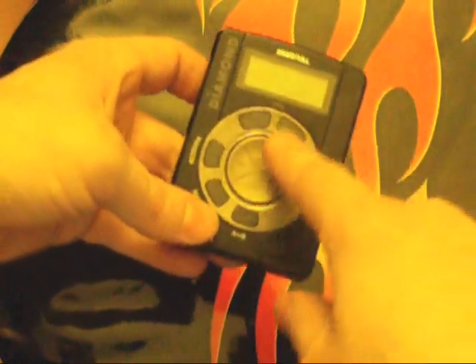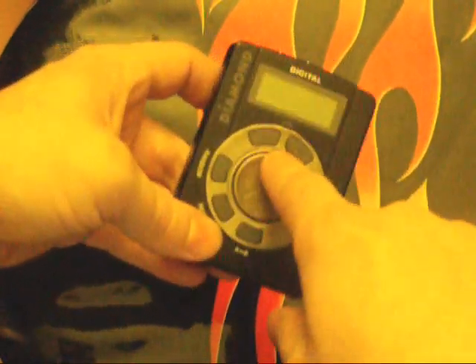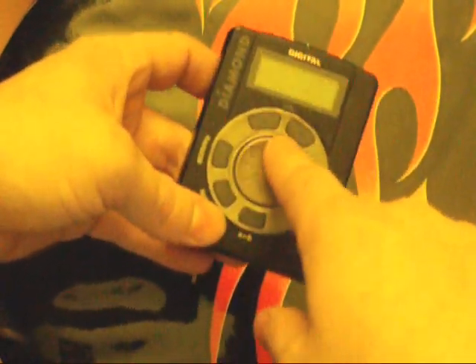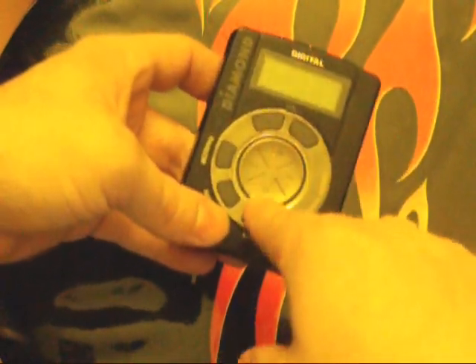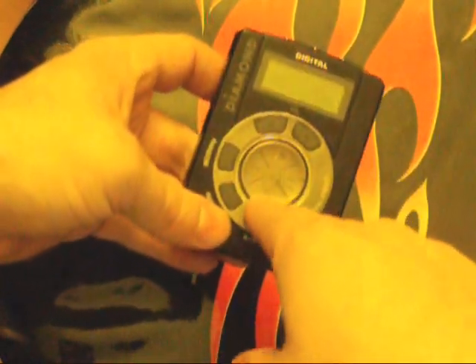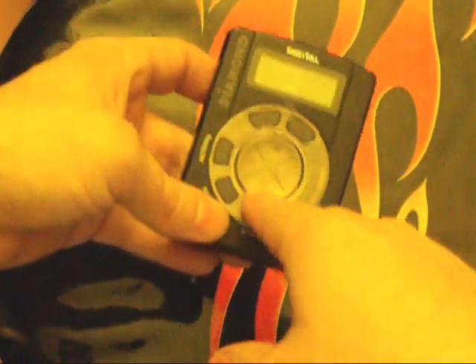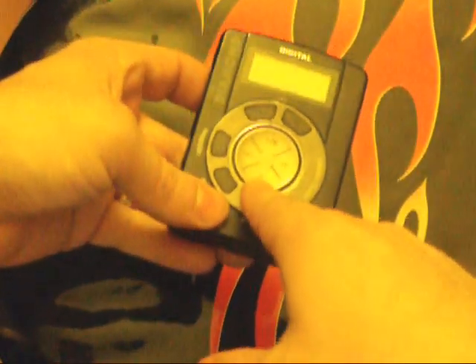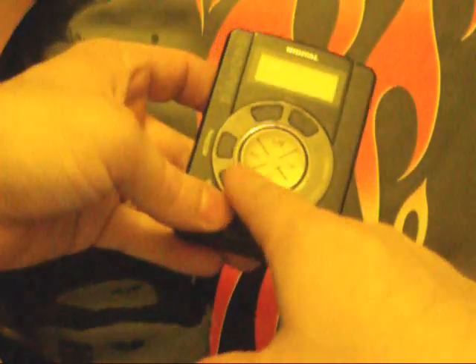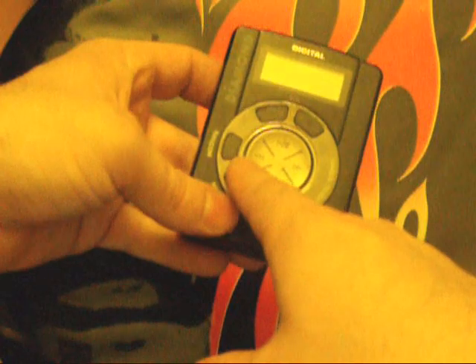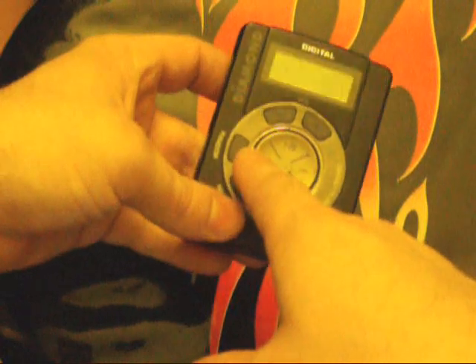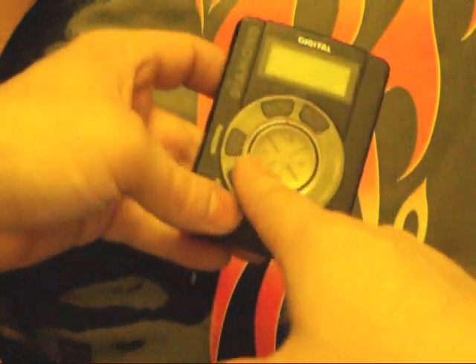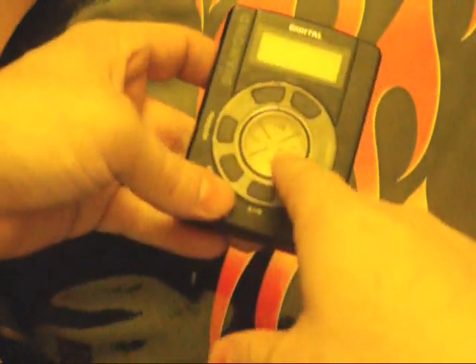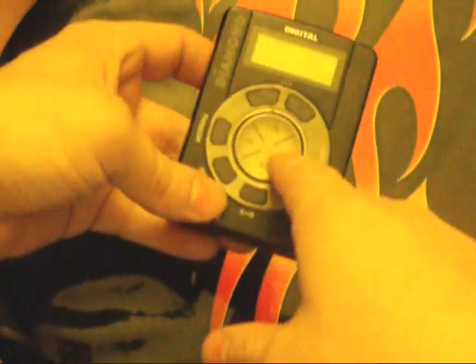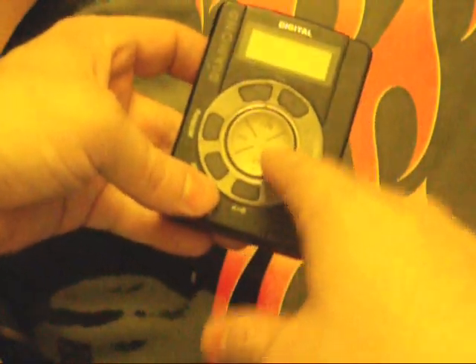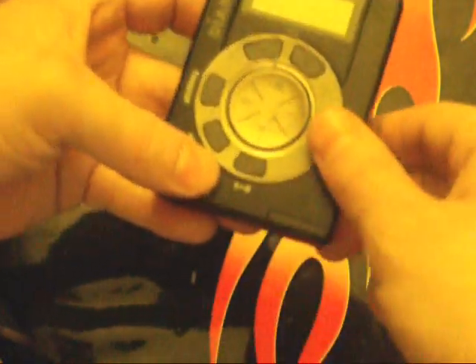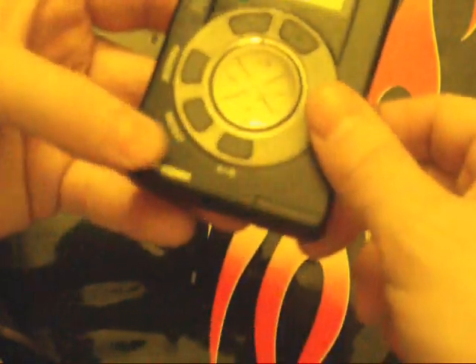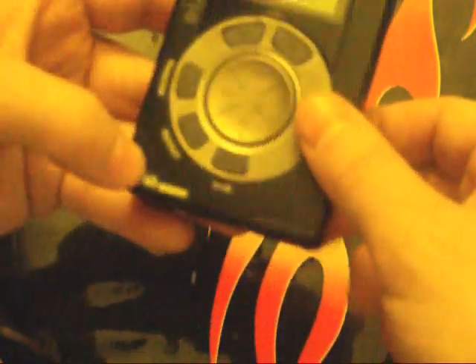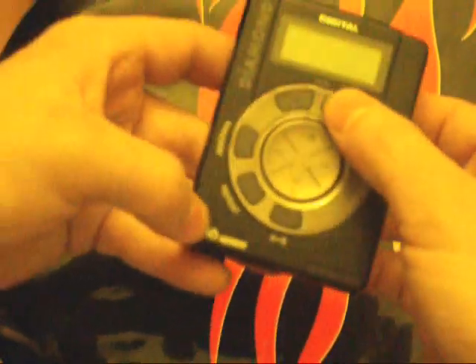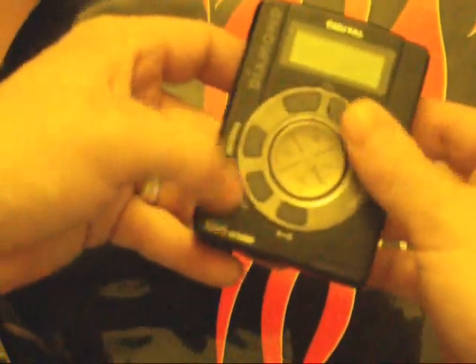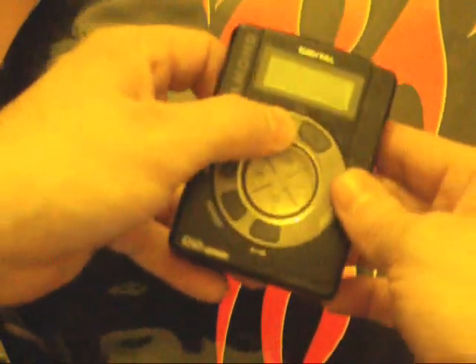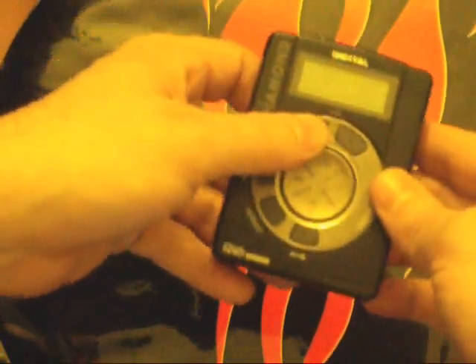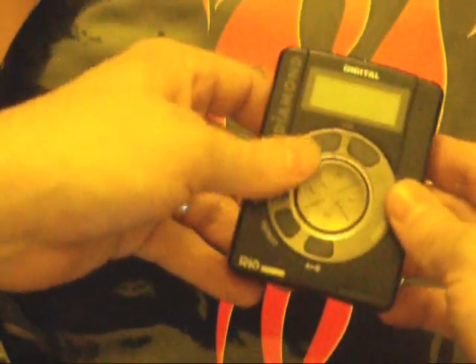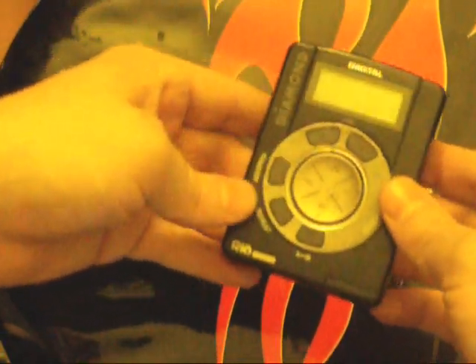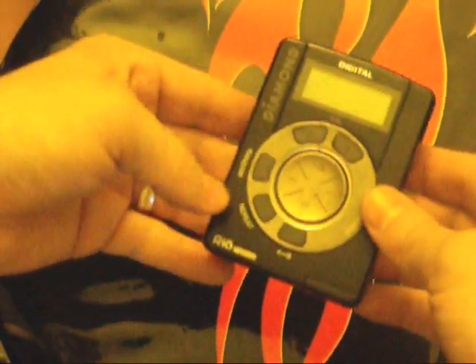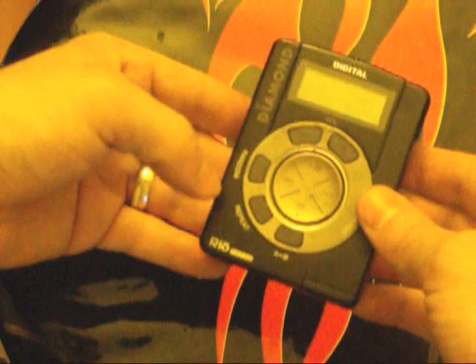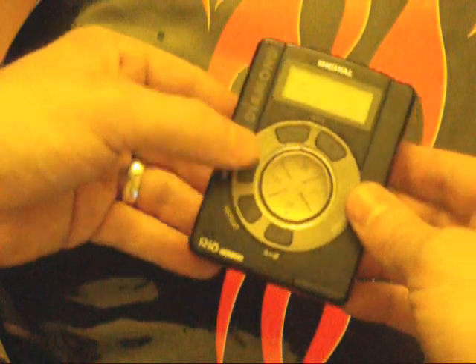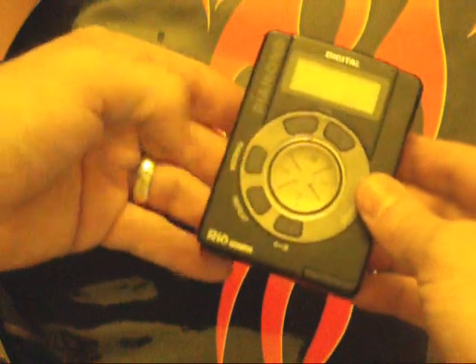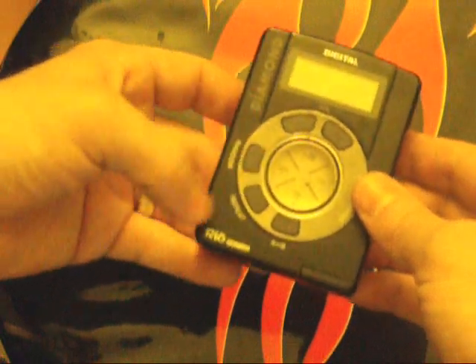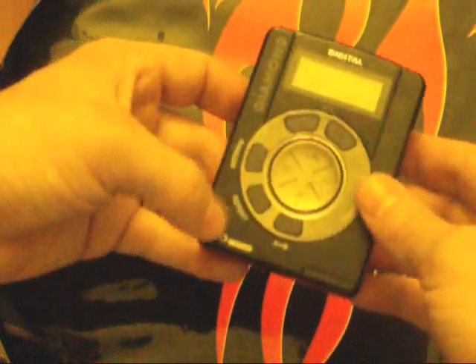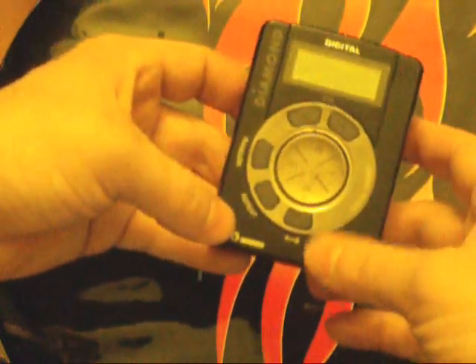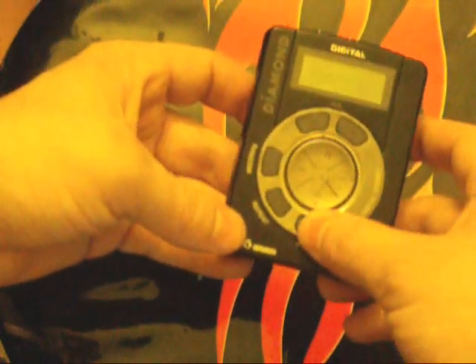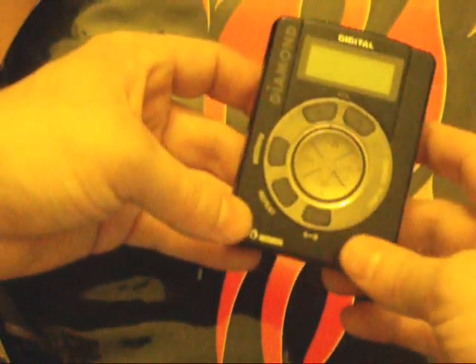You have your play button, pause, stop, fast forward, rewind, skip forward, volume up, volume down, random, repeat, and your A and B buttons.